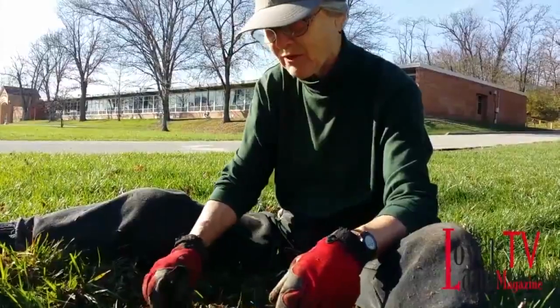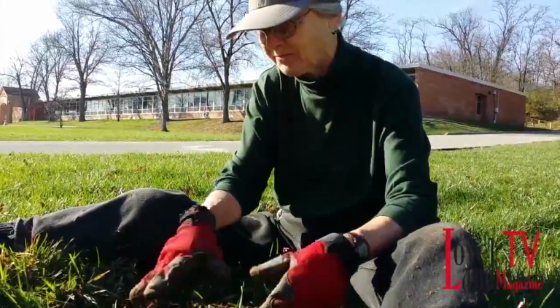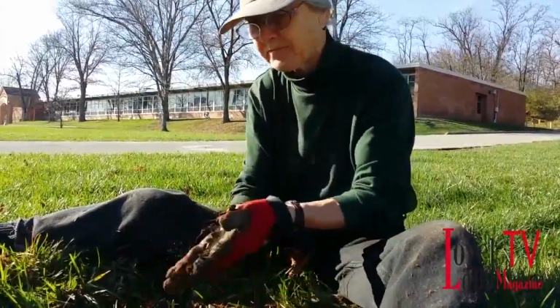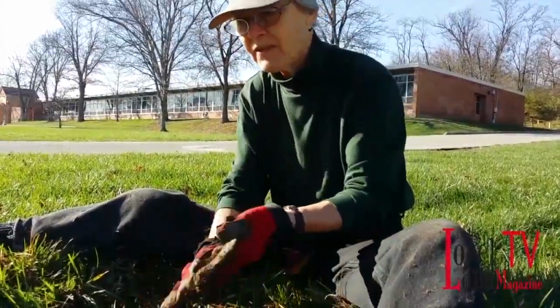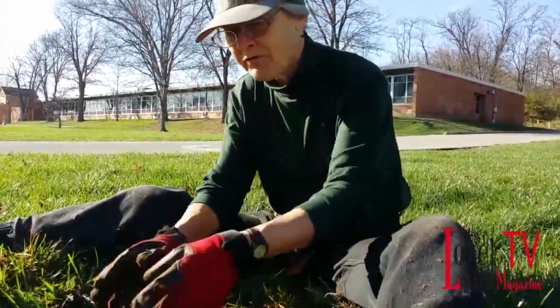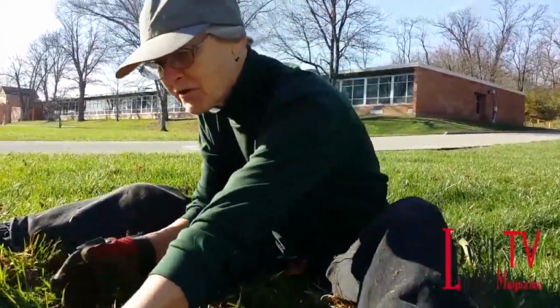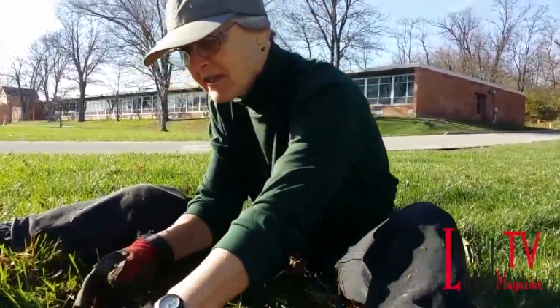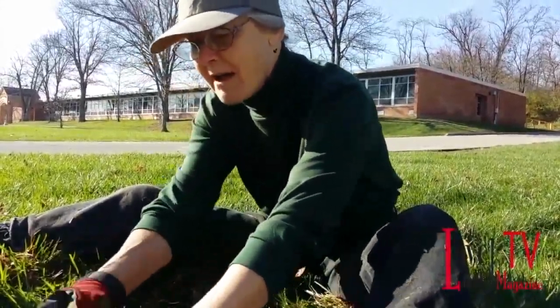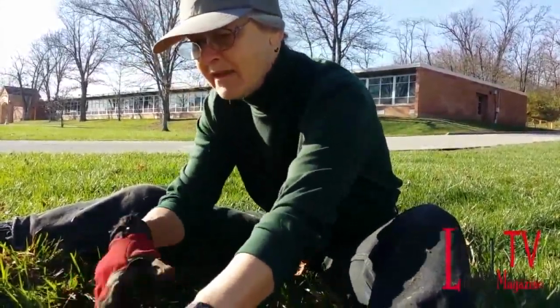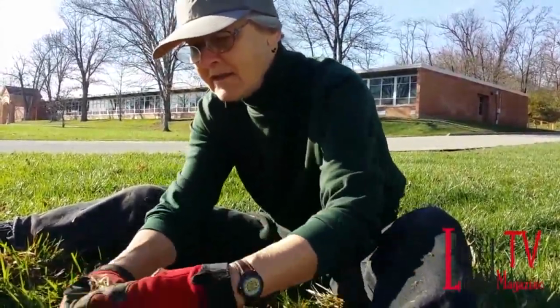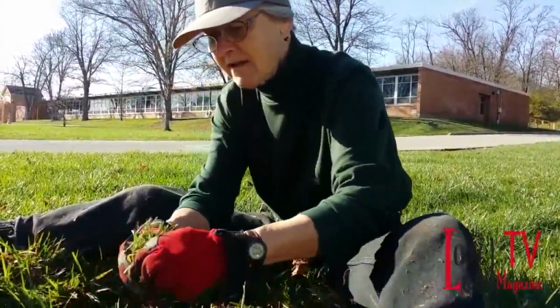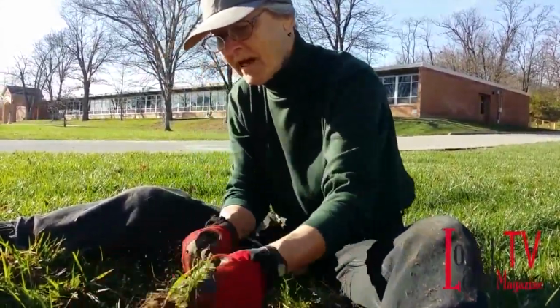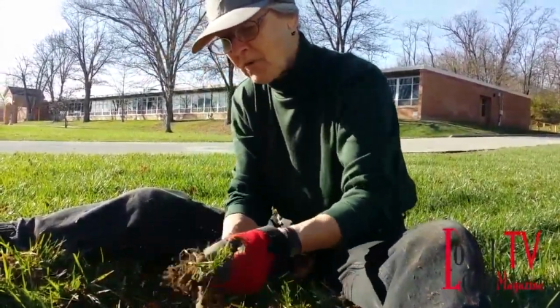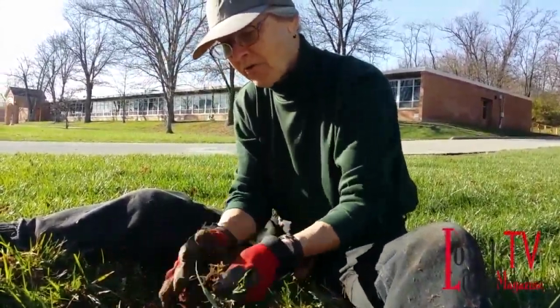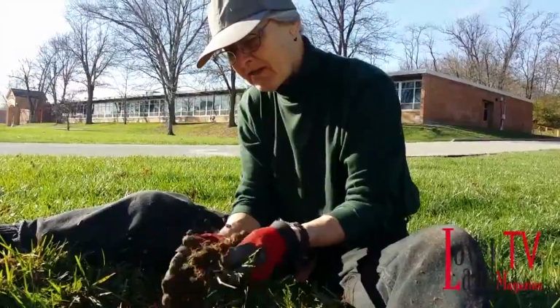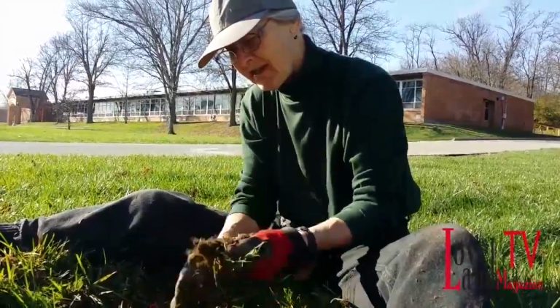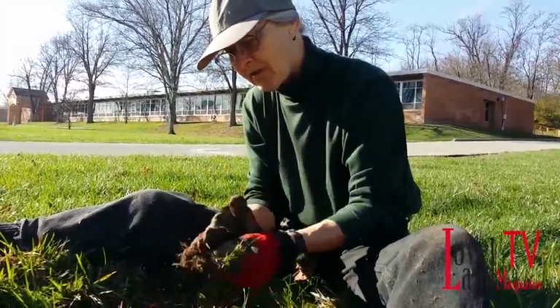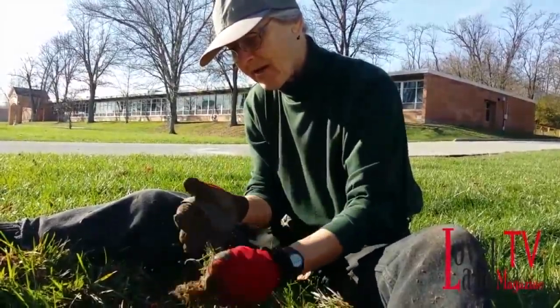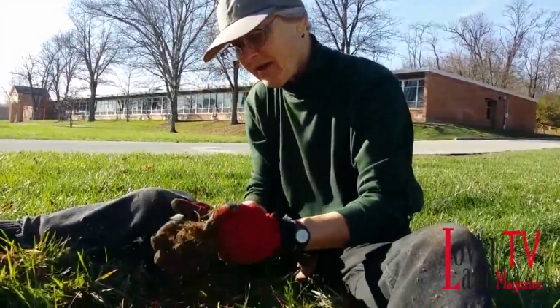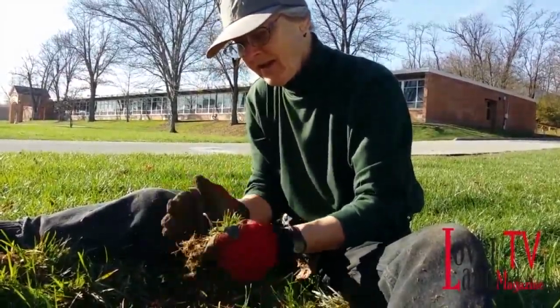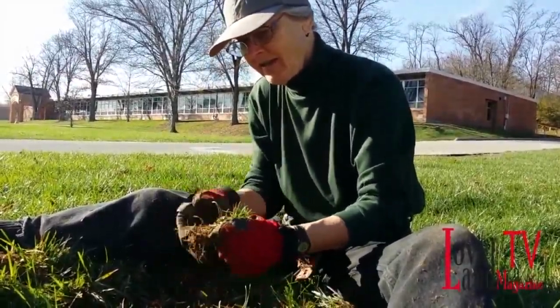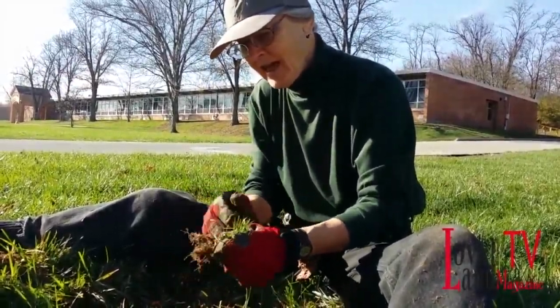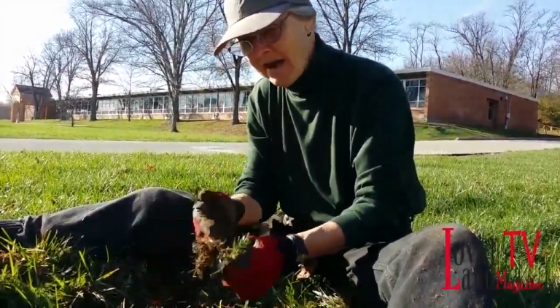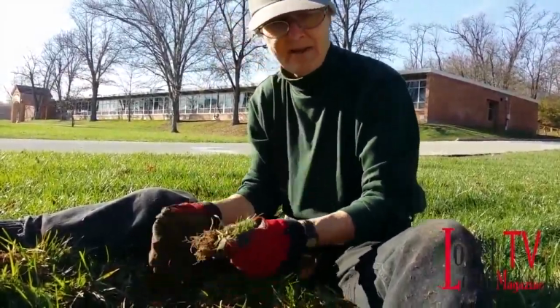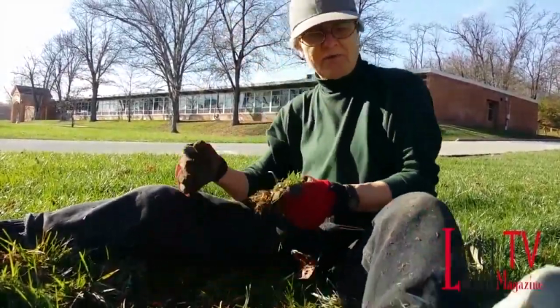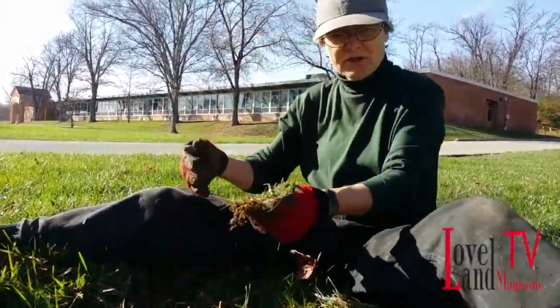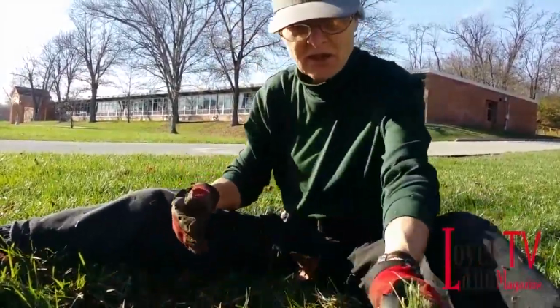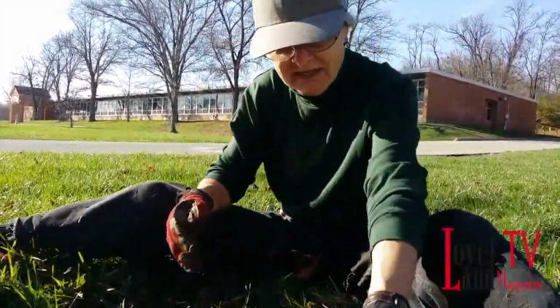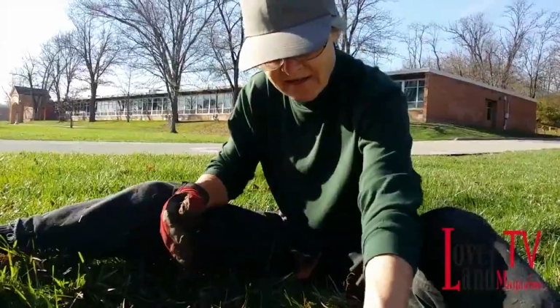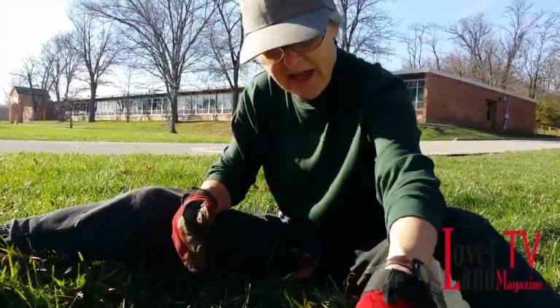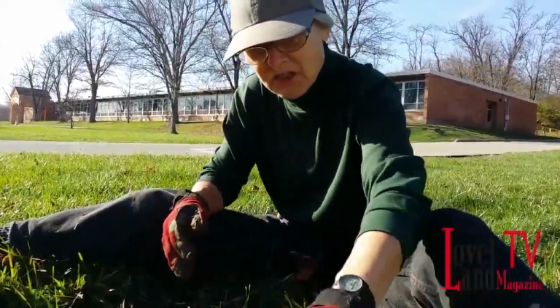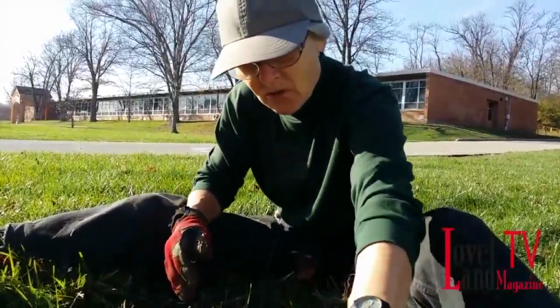One reason why I'm planting a variety instead of all one tree is because if you plant only one tree species and a blight comes through — like the emerald ash borer — it wipes out all of those trees.